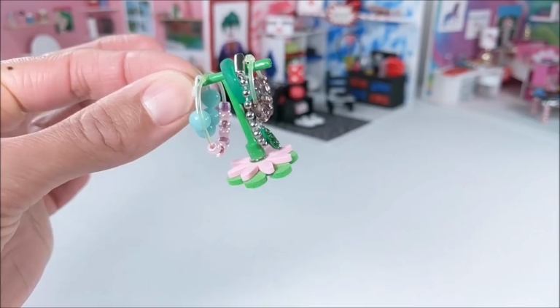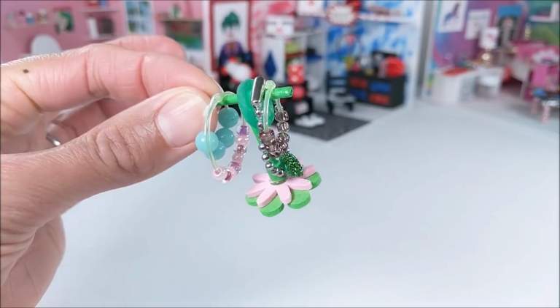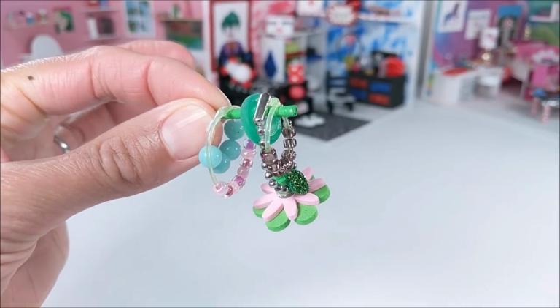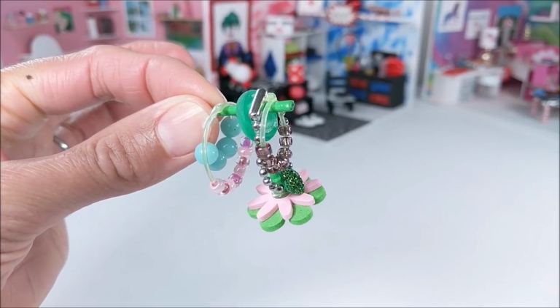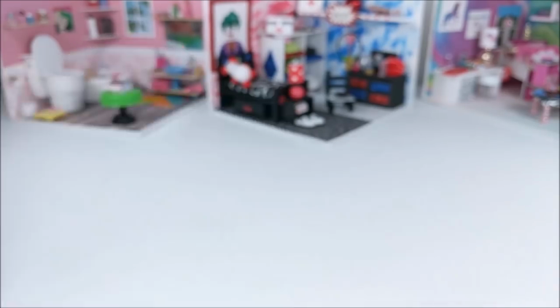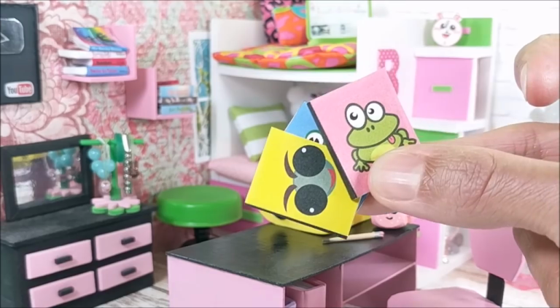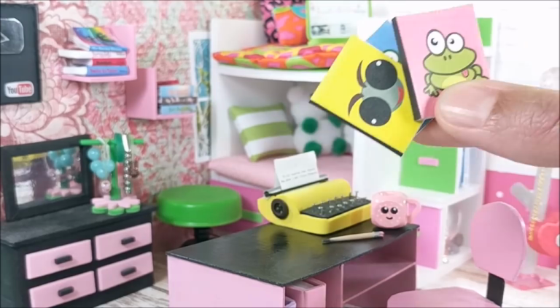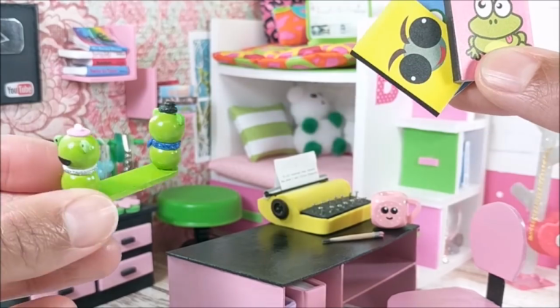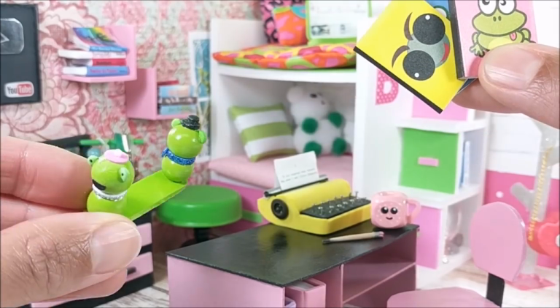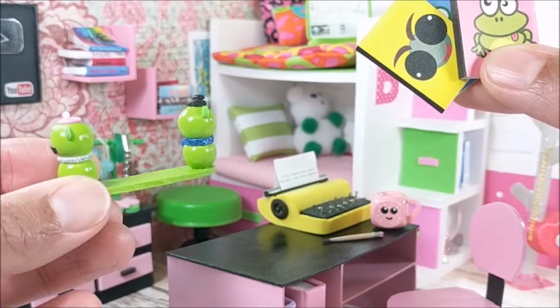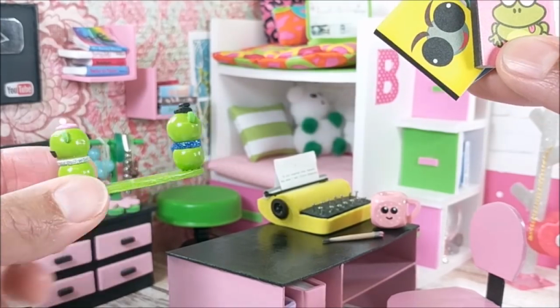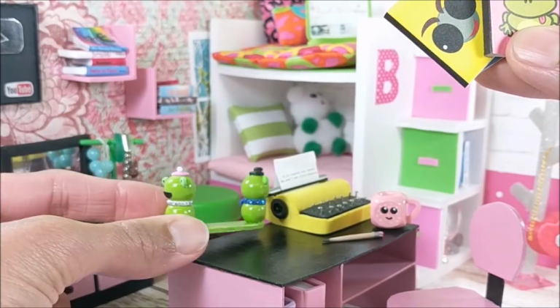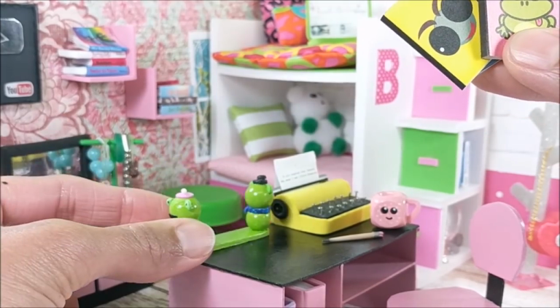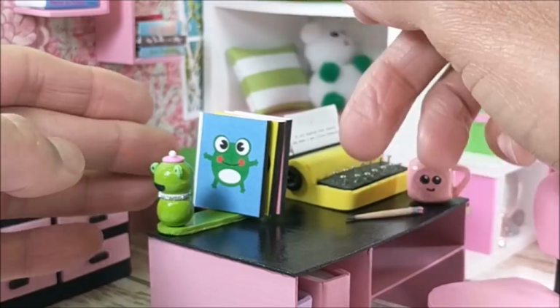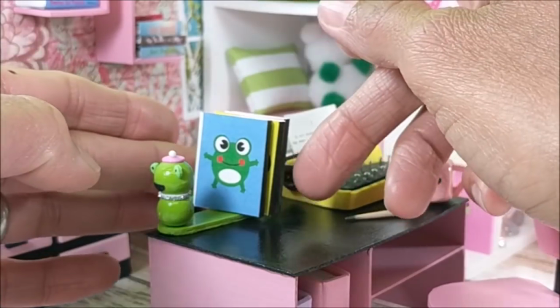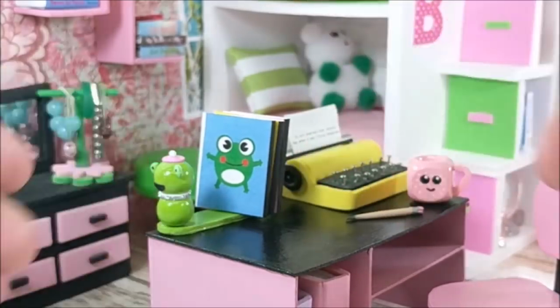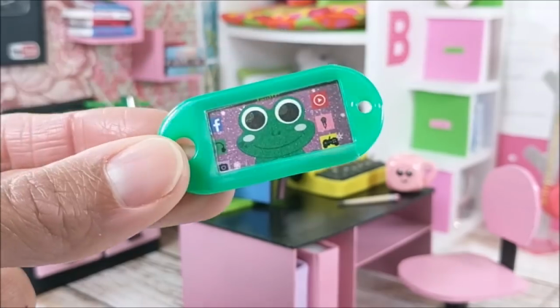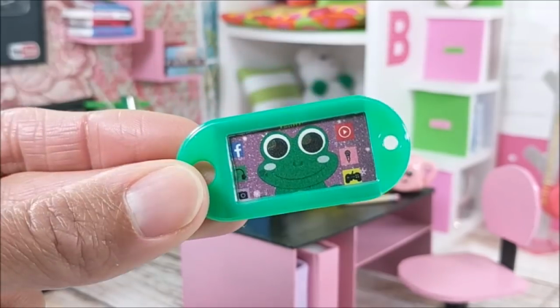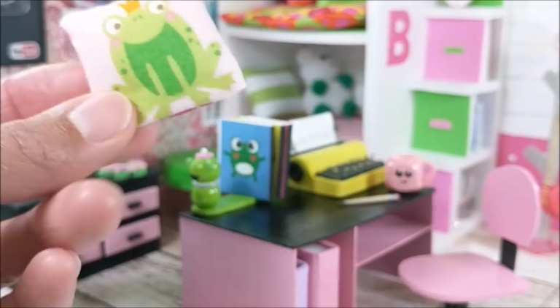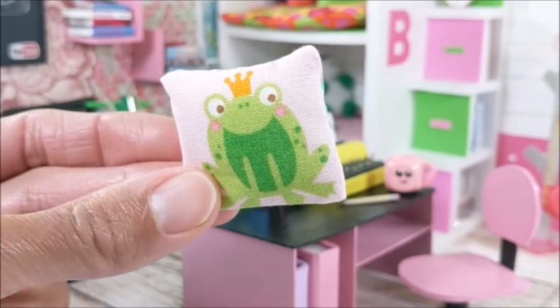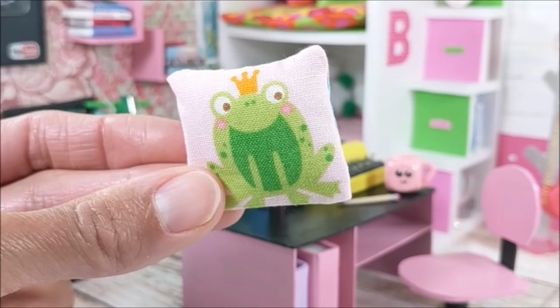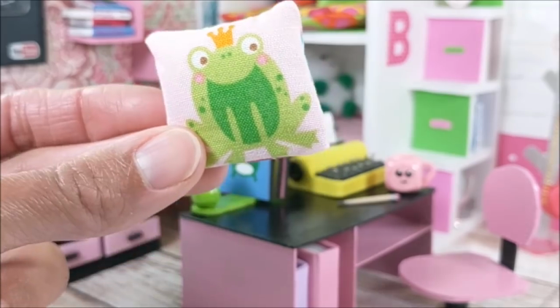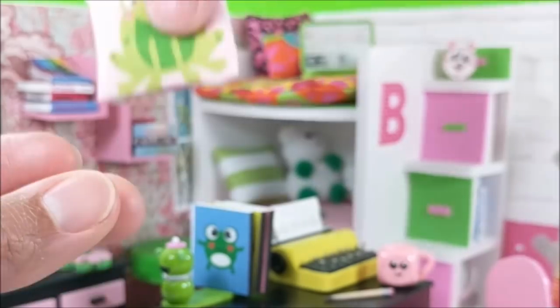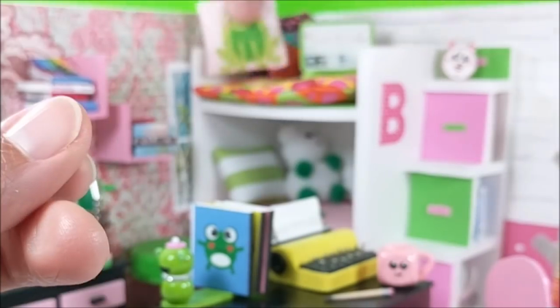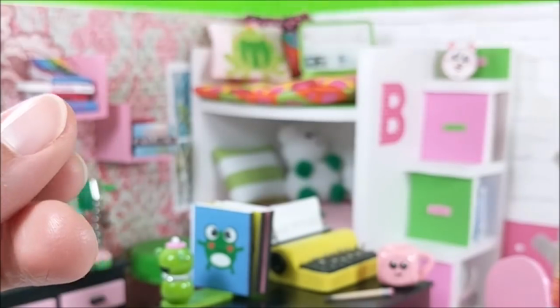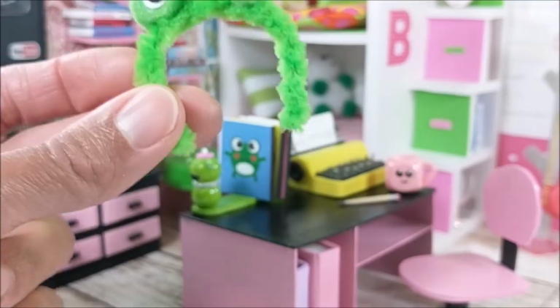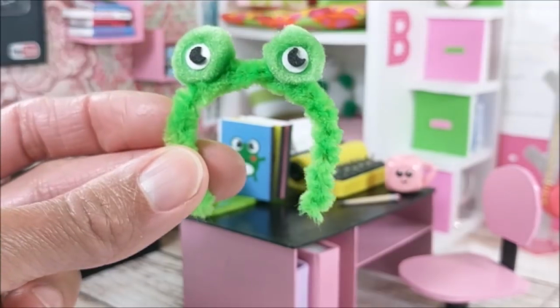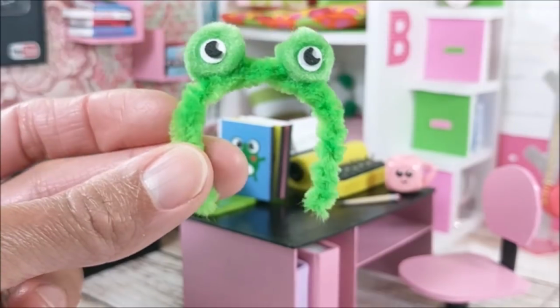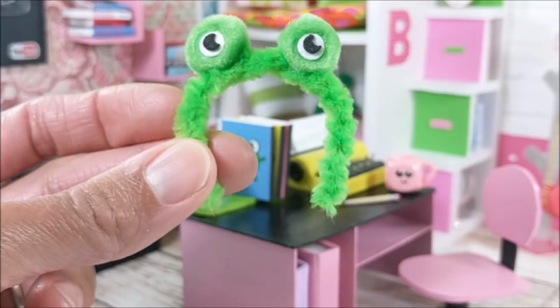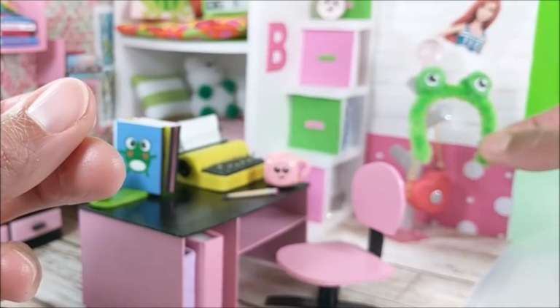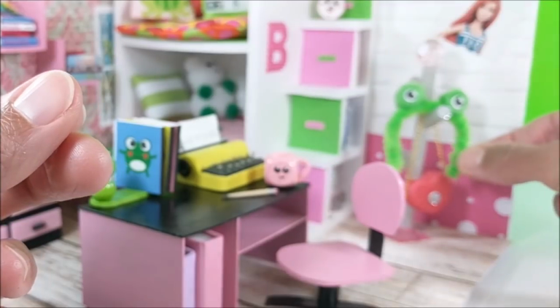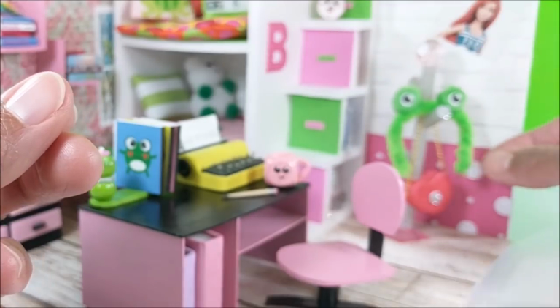Hey guys! Today I'm making 10 frog themed miniatures. I'm really enjoying these animal themed crafts — they're just a lot of fun, so I hope you guys are too. If you have suggestions for other animals or crafts, I'd love to hear them.